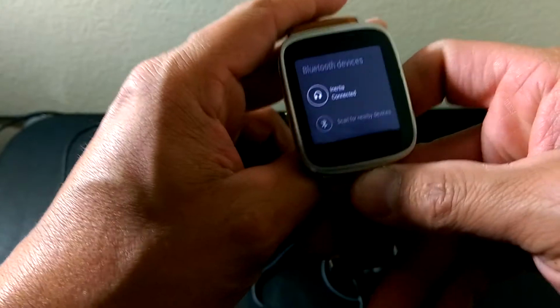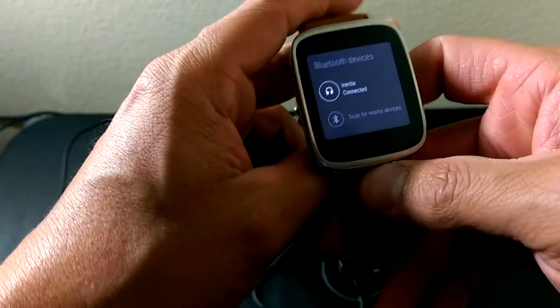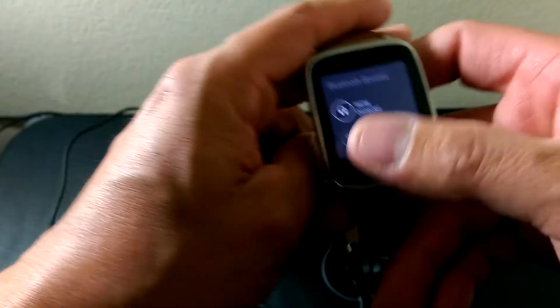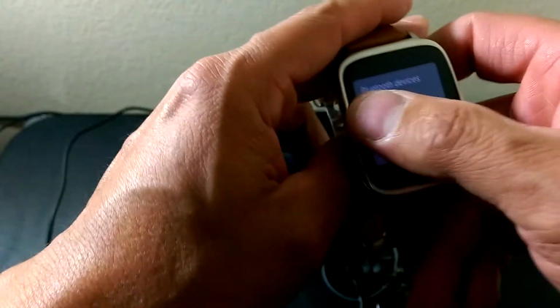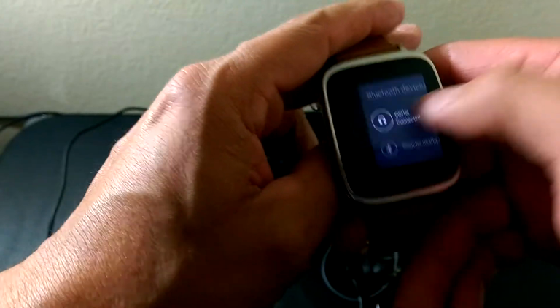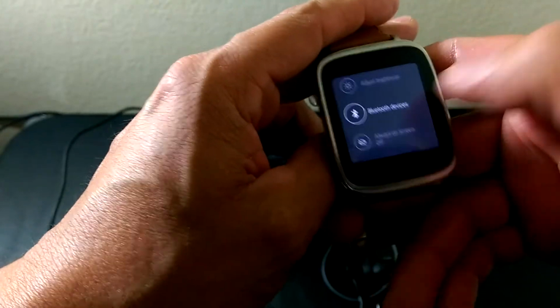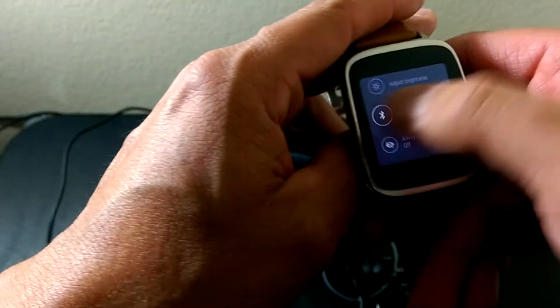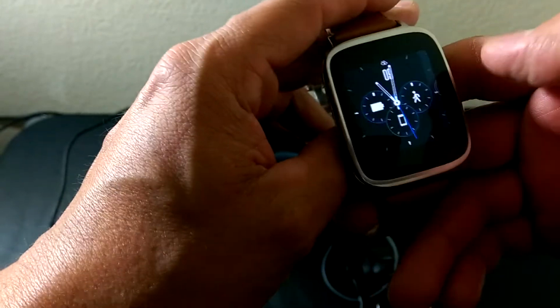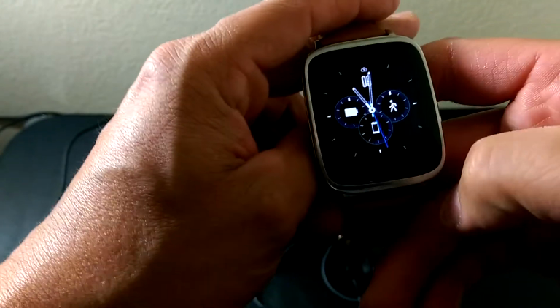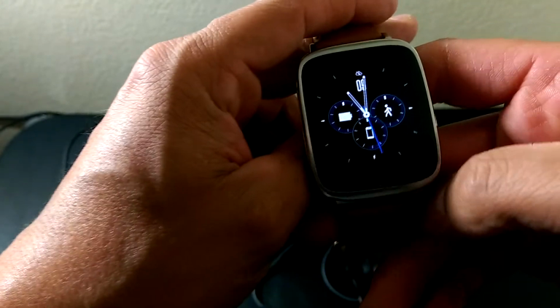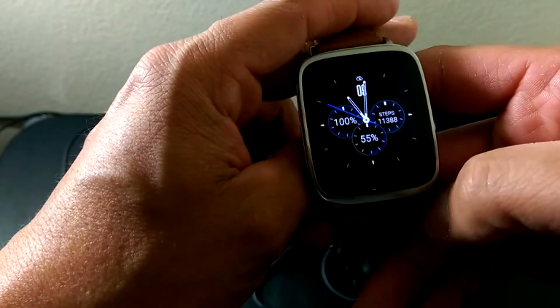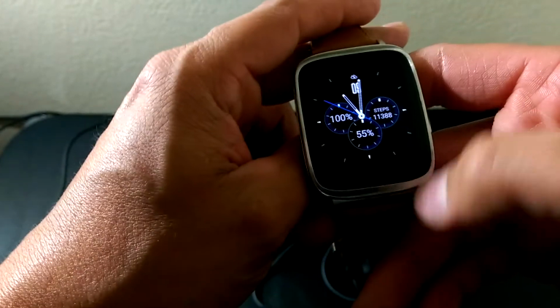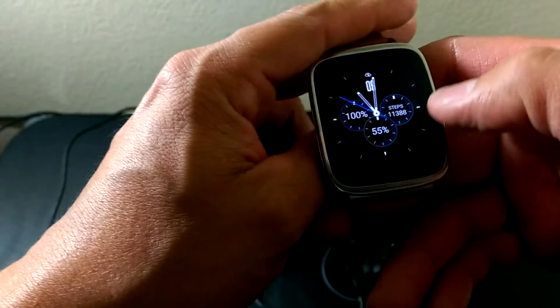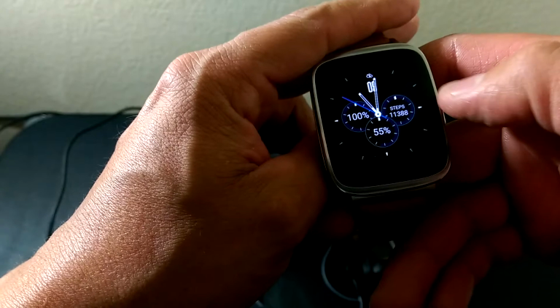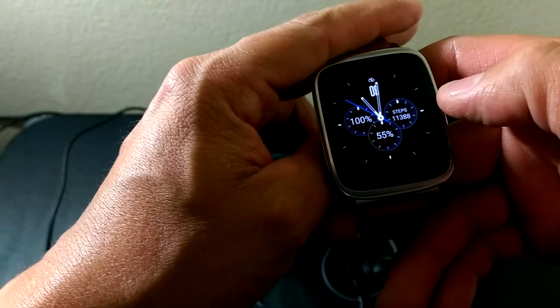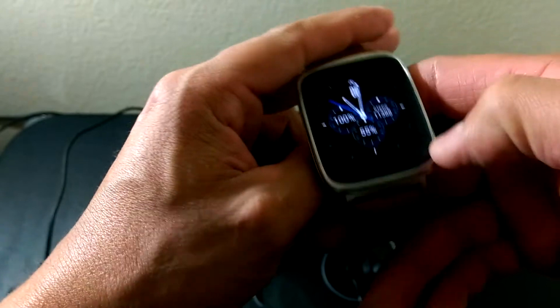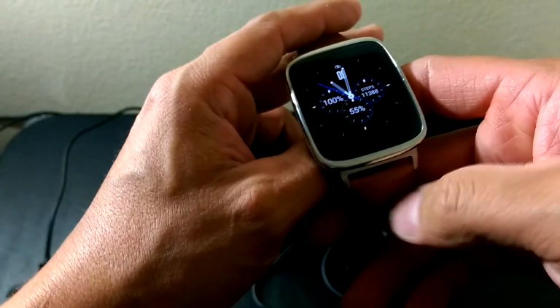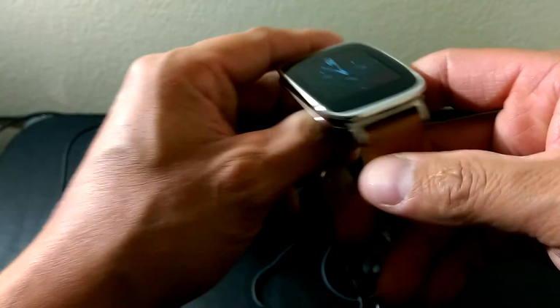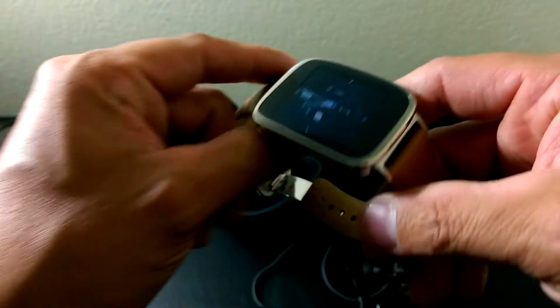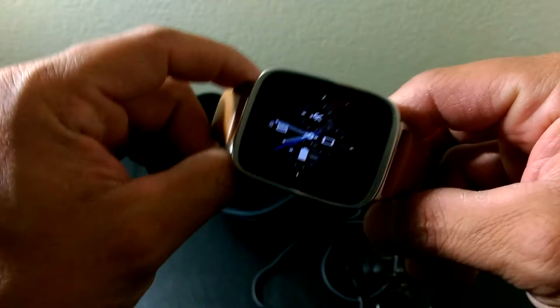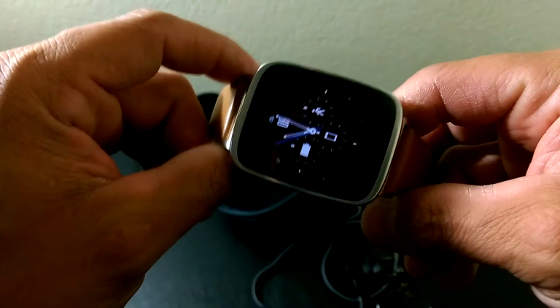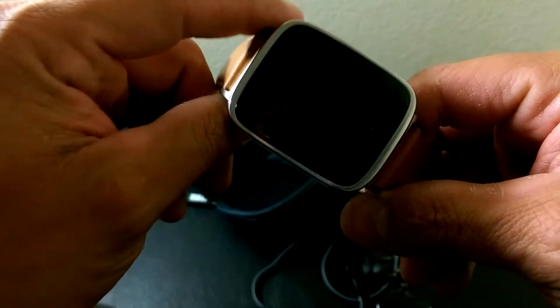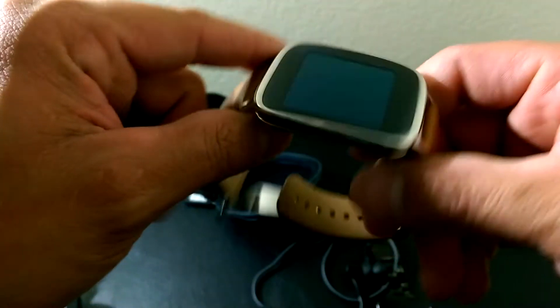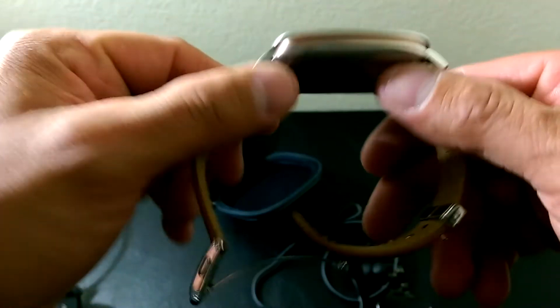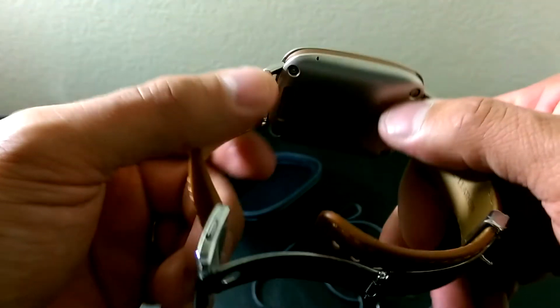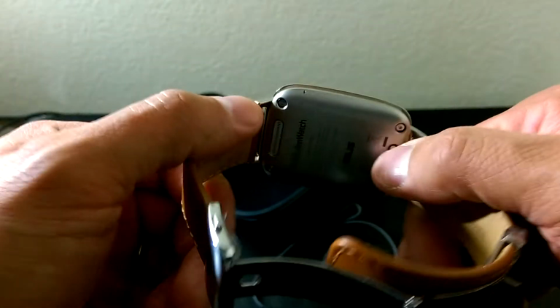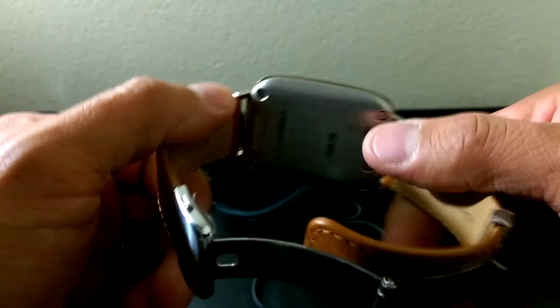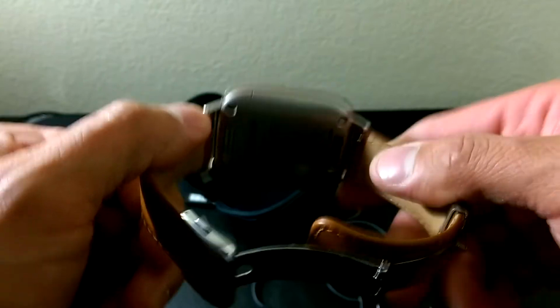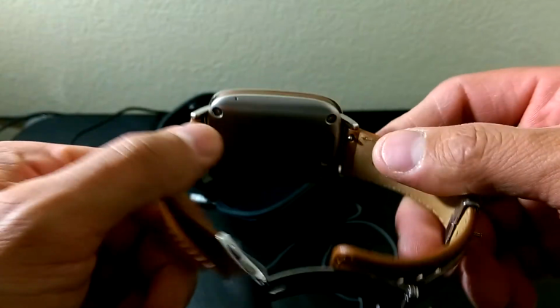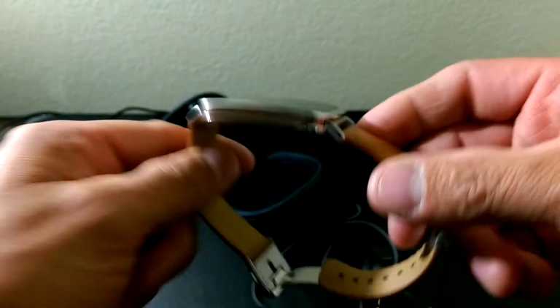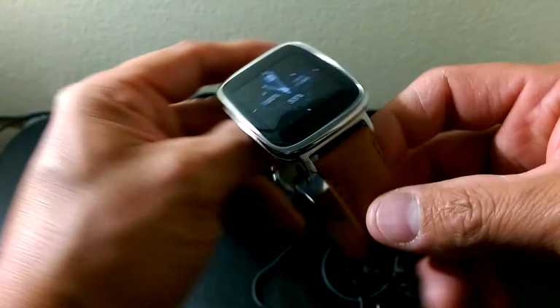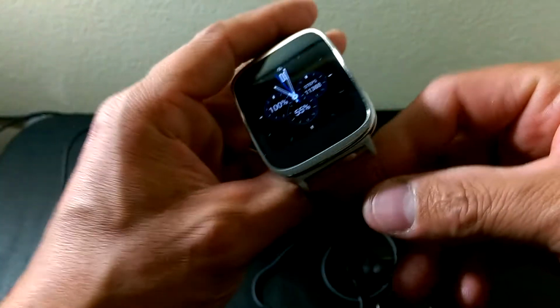So now with my phone not connected via Bluetooth to the Android Wear, we are set up for listening to music. When you are ready for your runs, jogs, or taking the dogs for a walk, you can listen to your music.